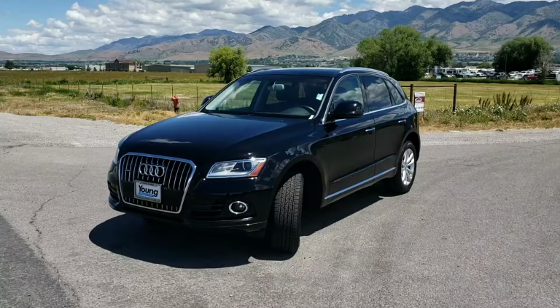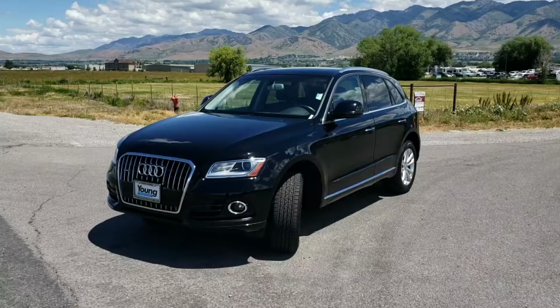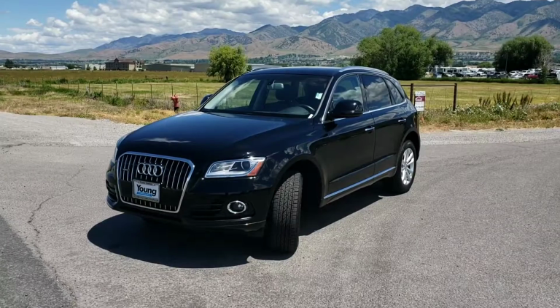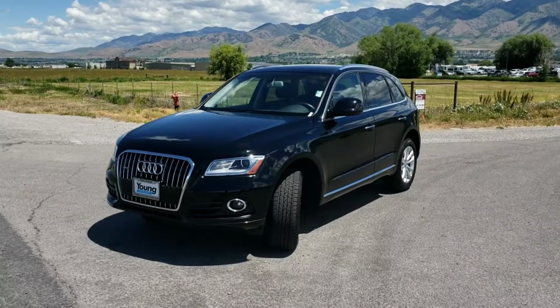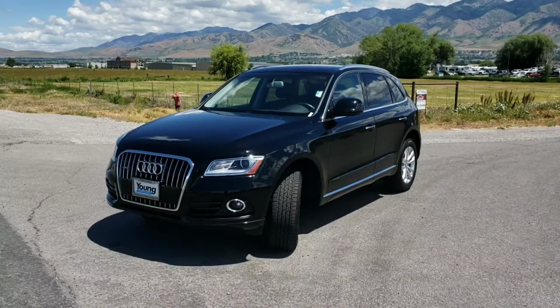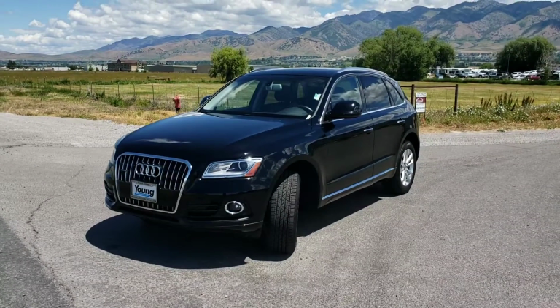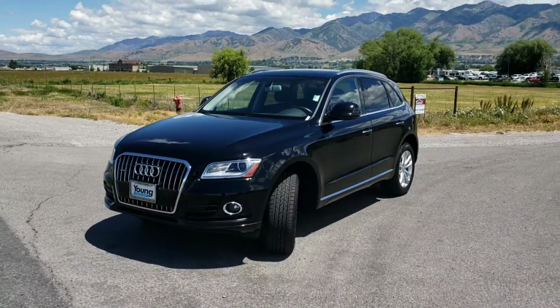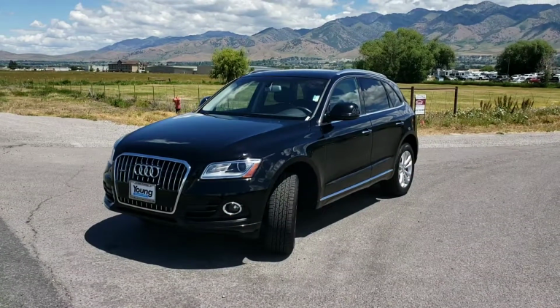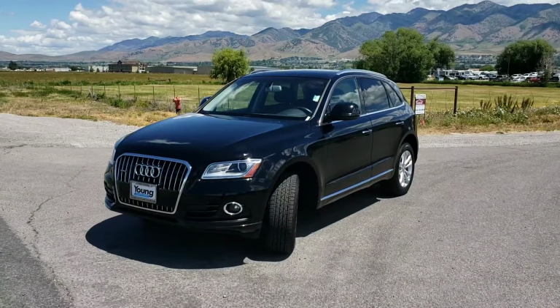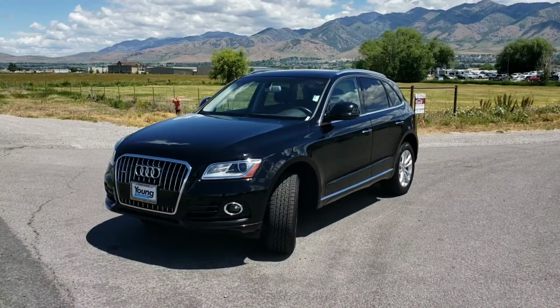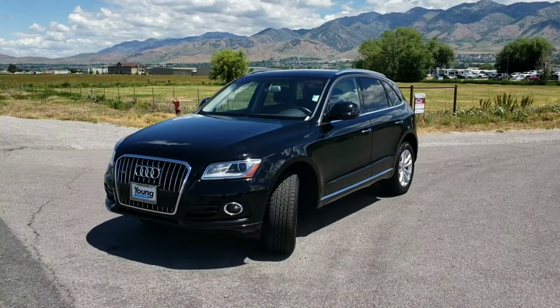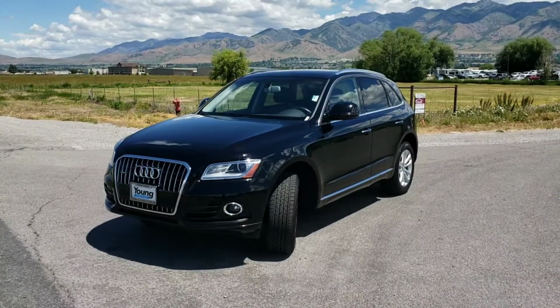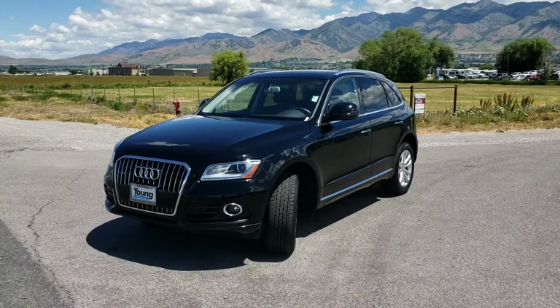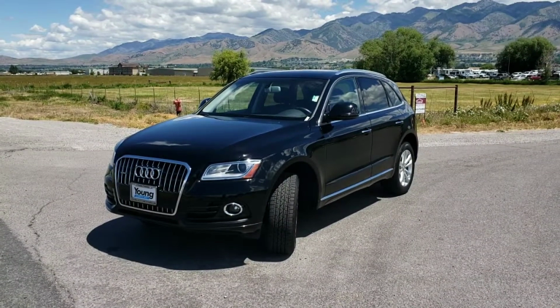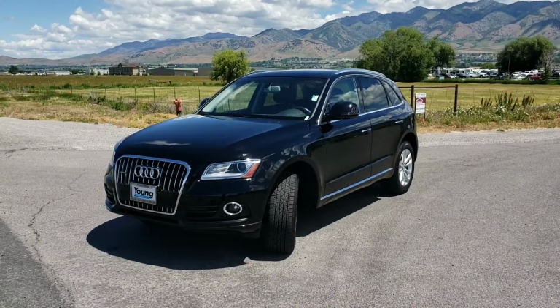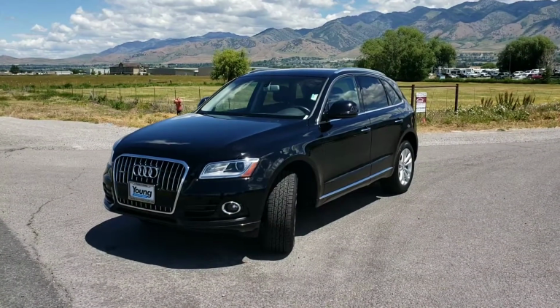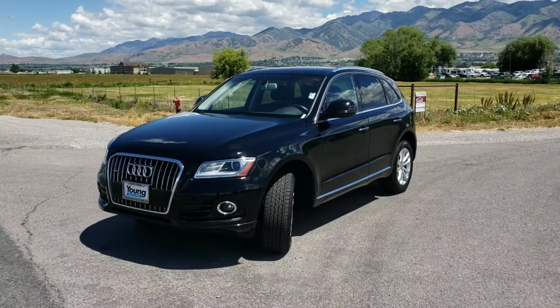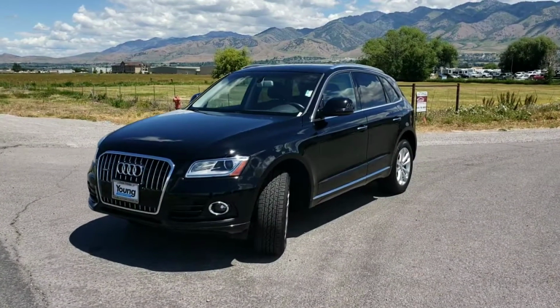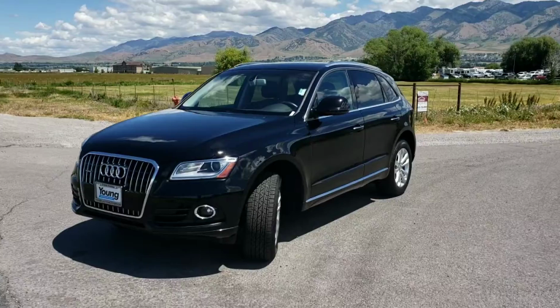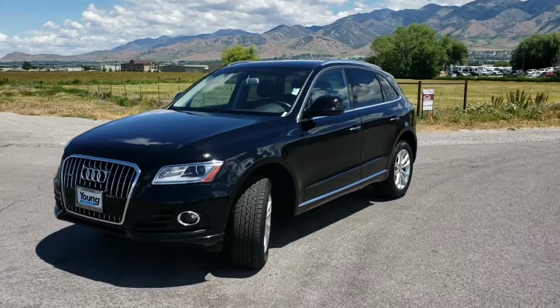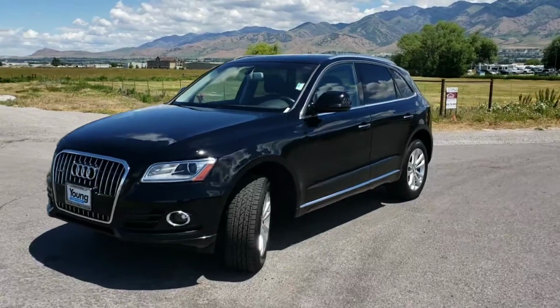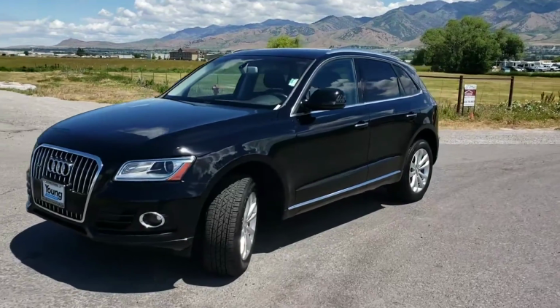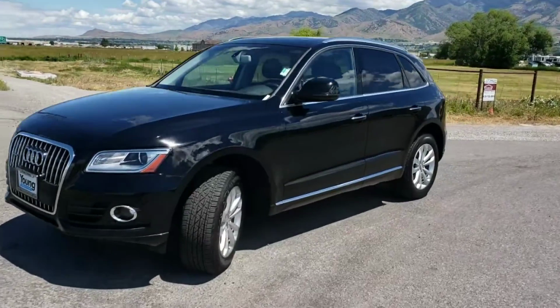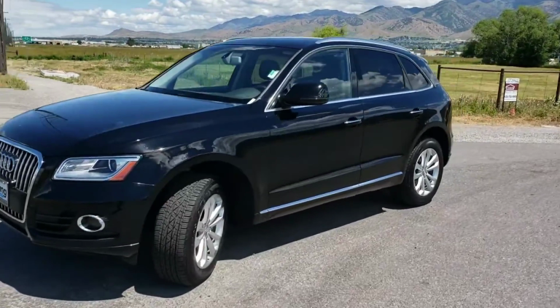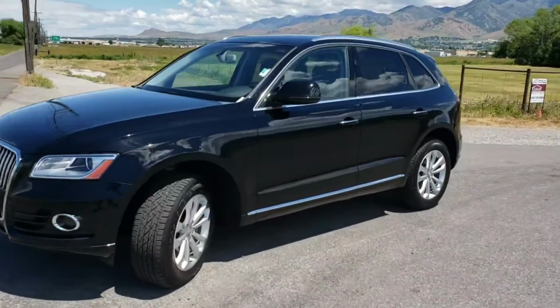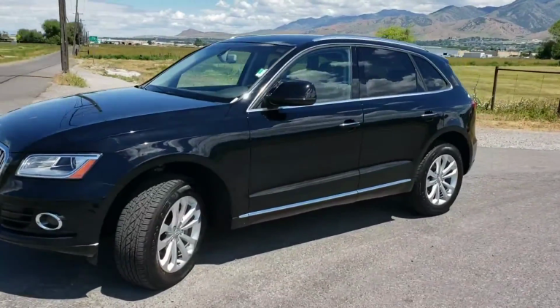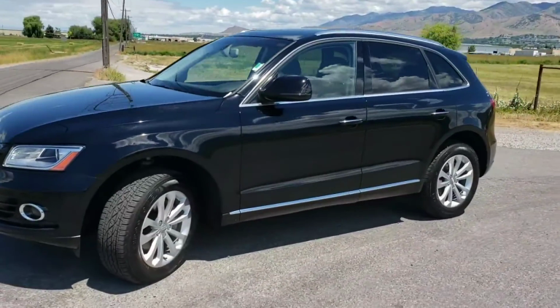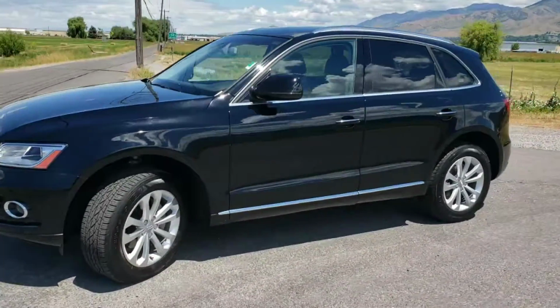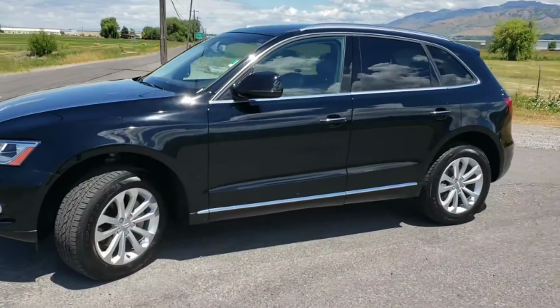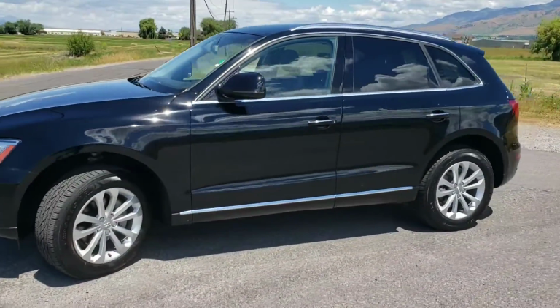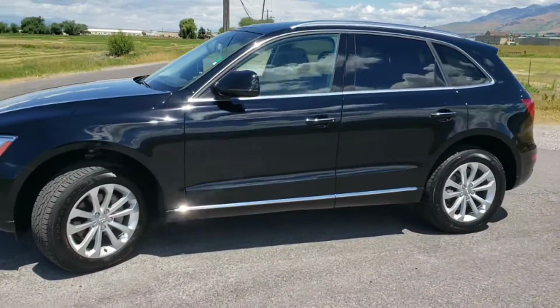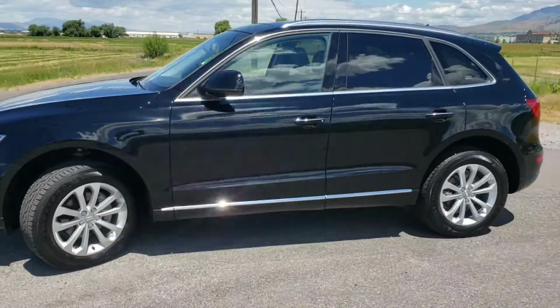Hi everybody, today we're looking at a 2016 Audi Q5 Turbo 2.0-liter engine, all-wheel drive. Sporty, fun little car.